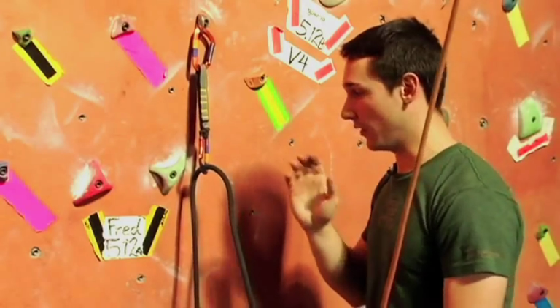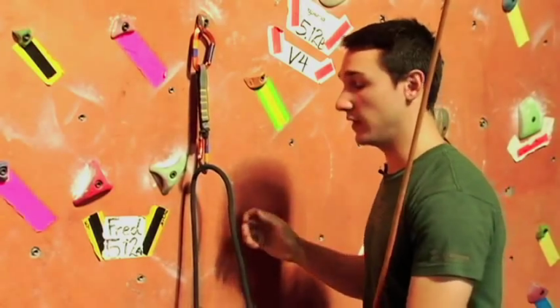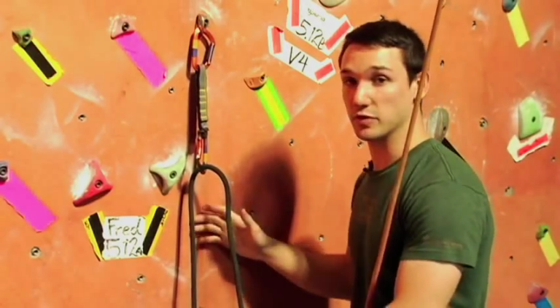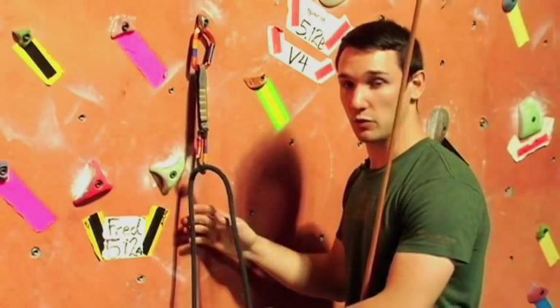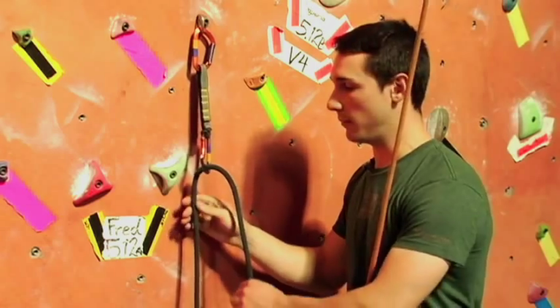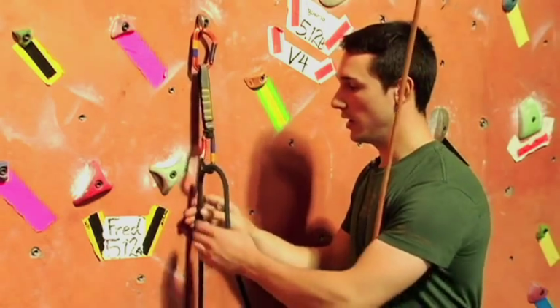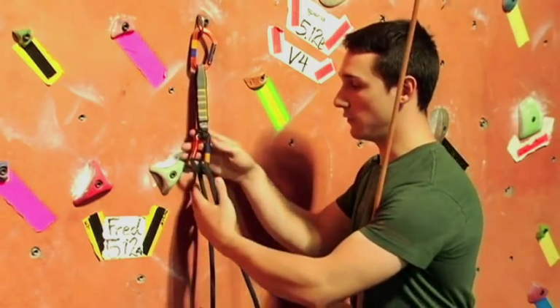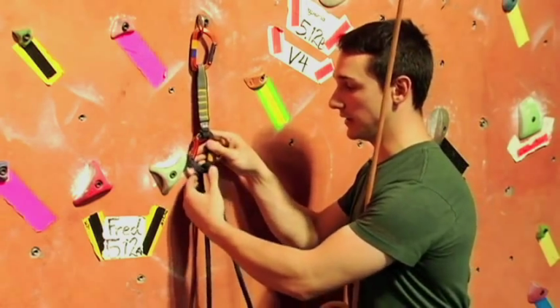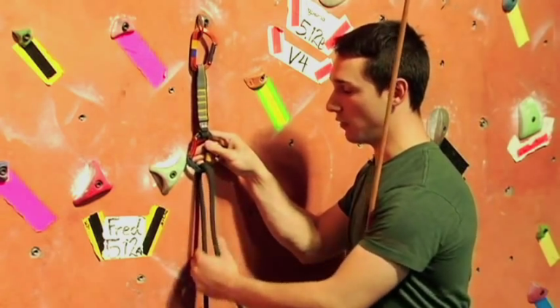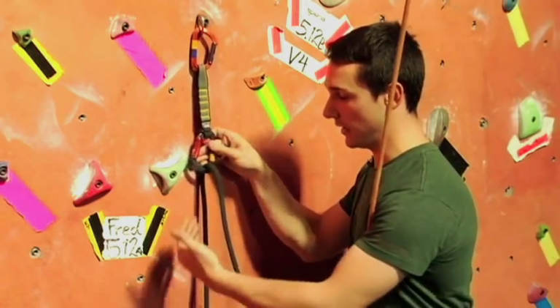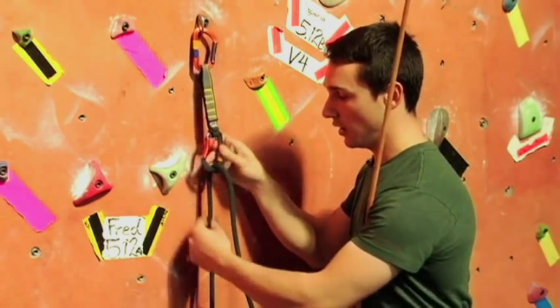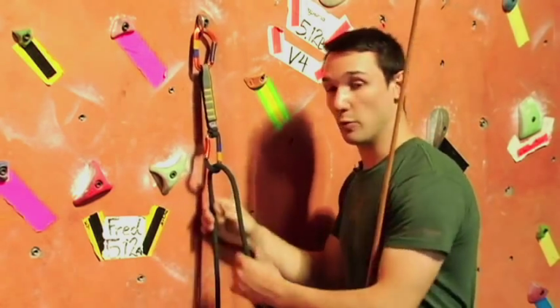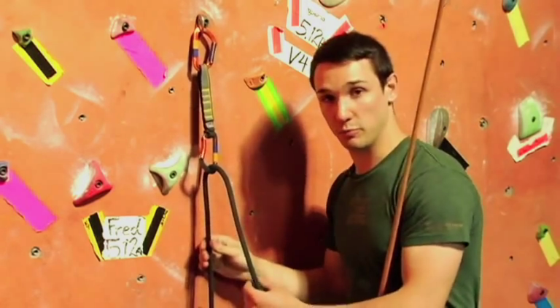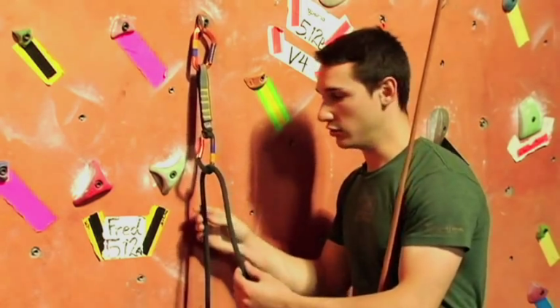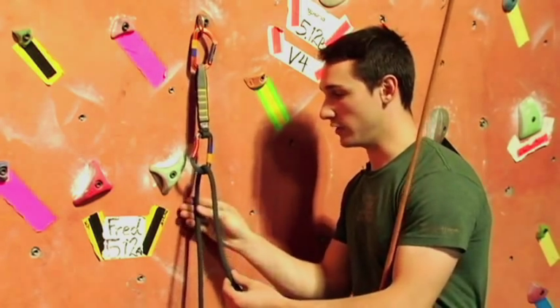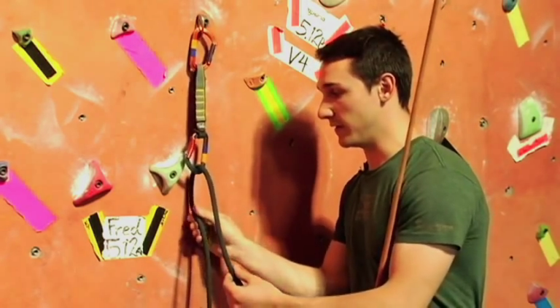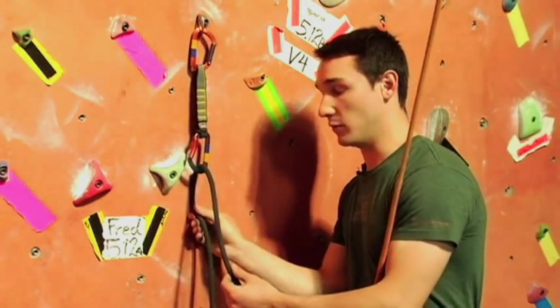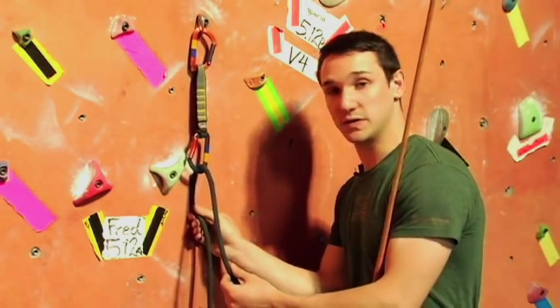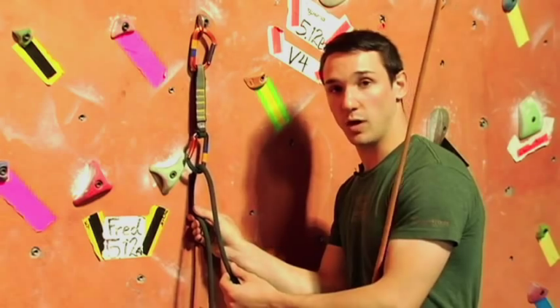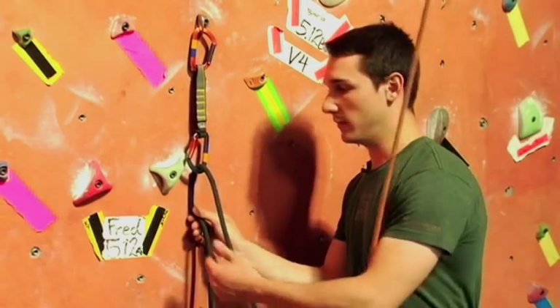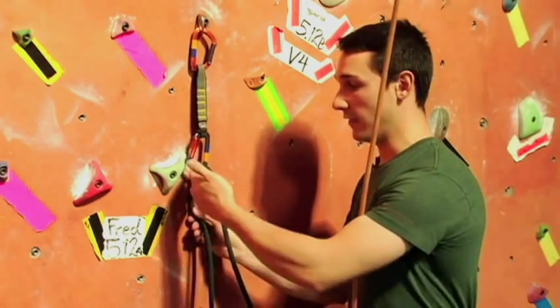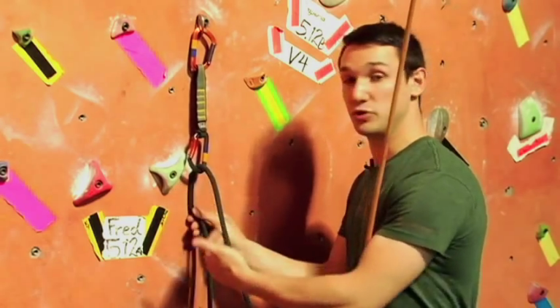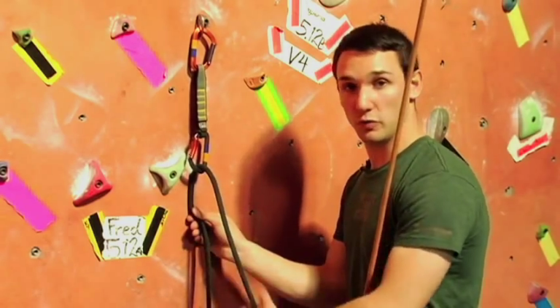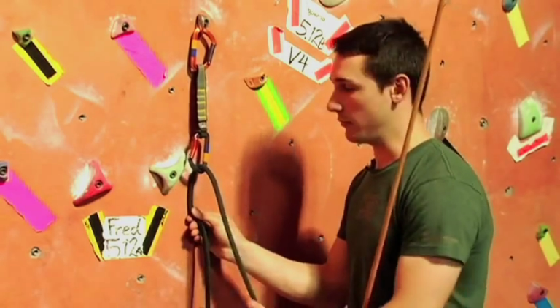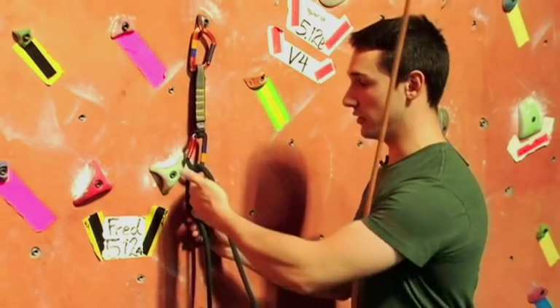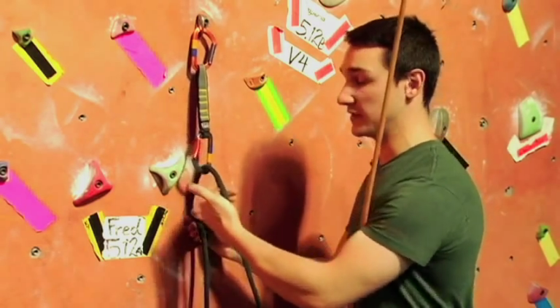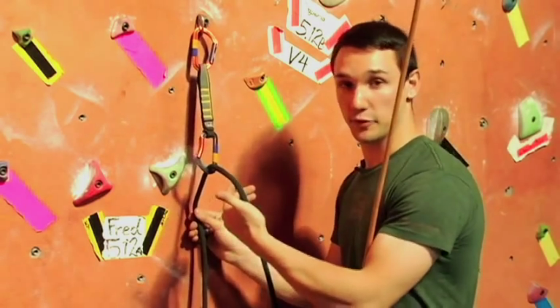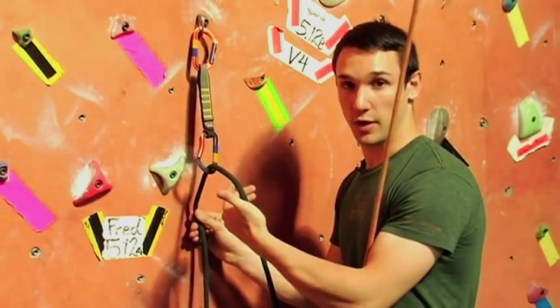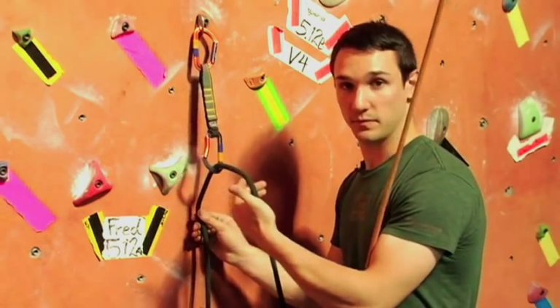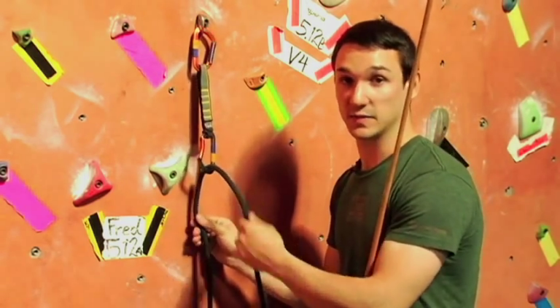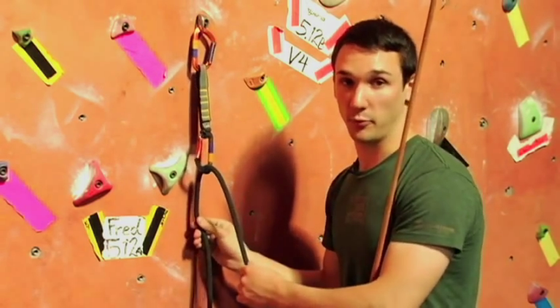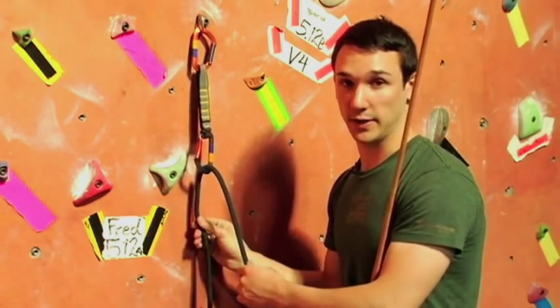The important thing to remember when you clip is — if you laid the wall flat — the rope to your belayer should always be closest to the wall, and the rope to you, the climber, should always be on the top of the draw. That's the proper way to clip.